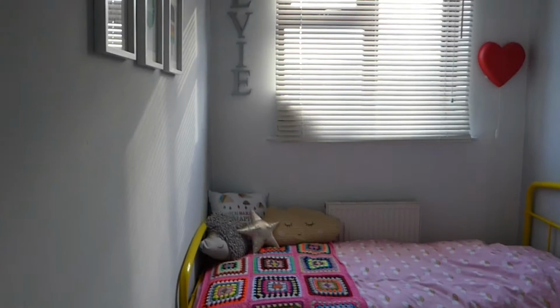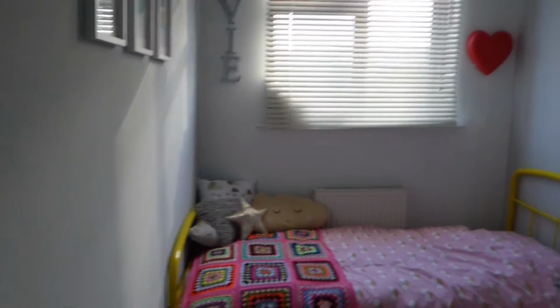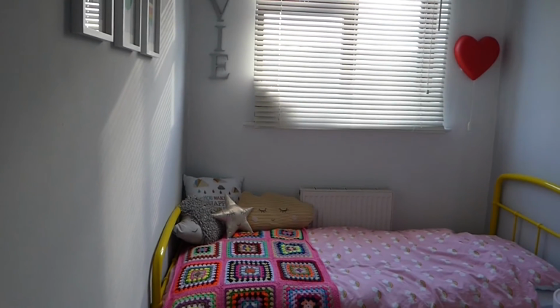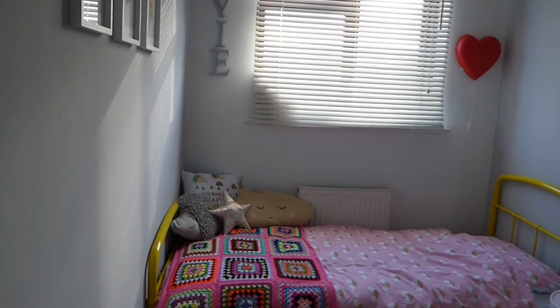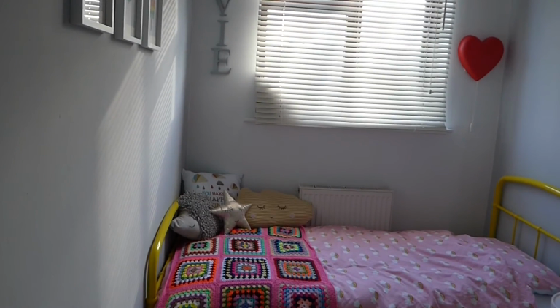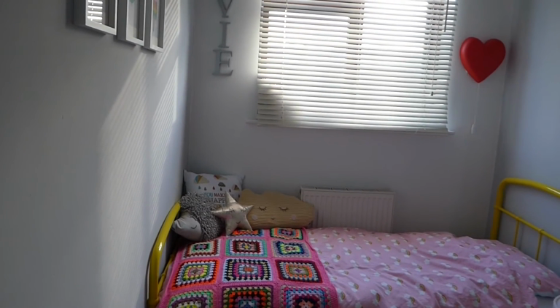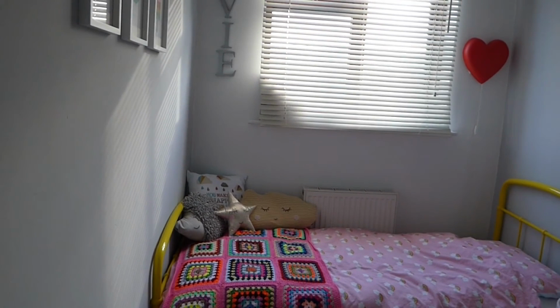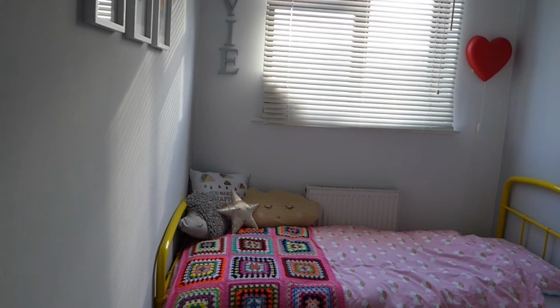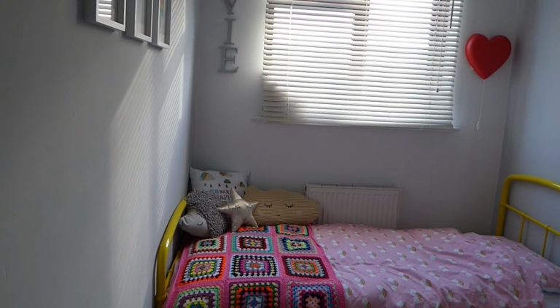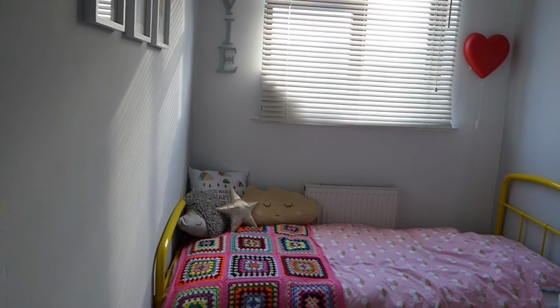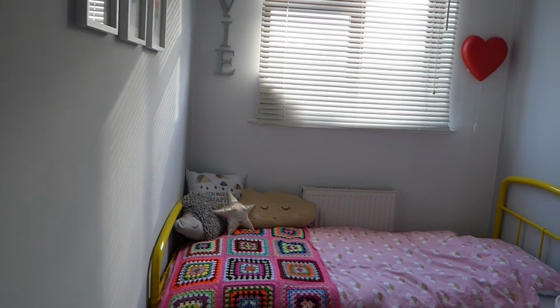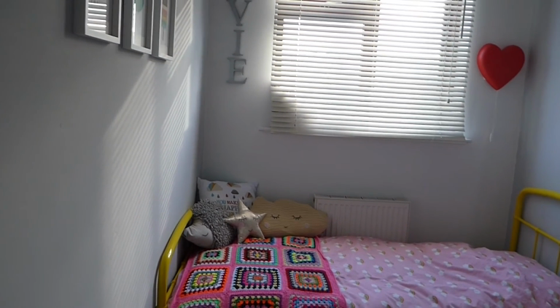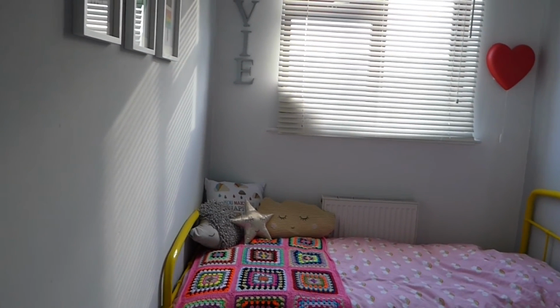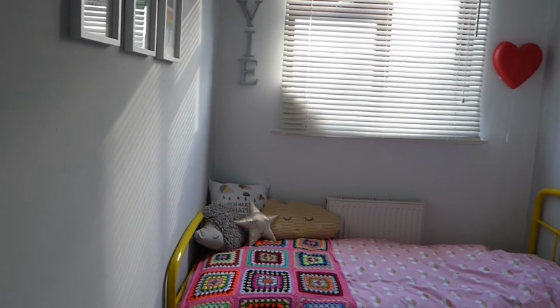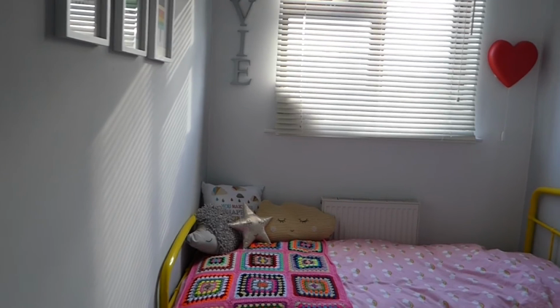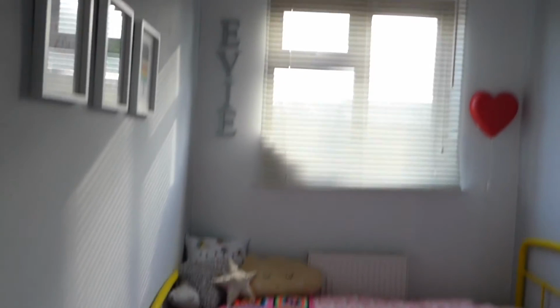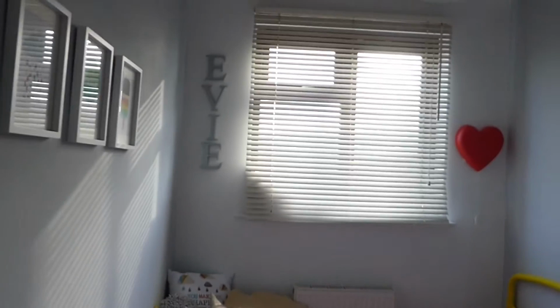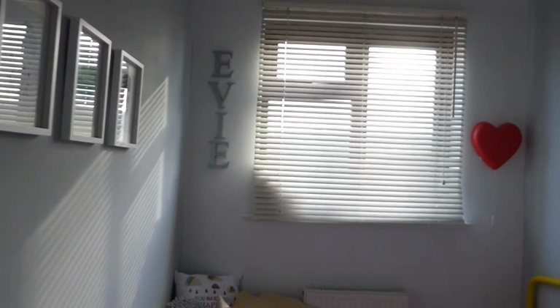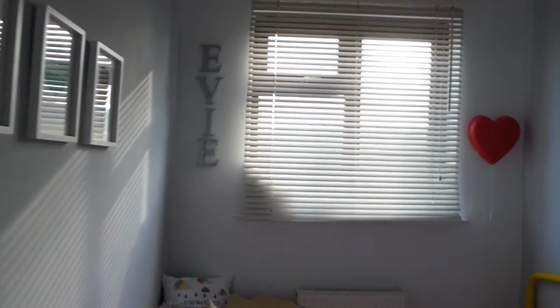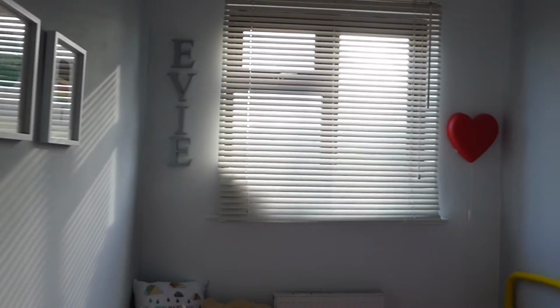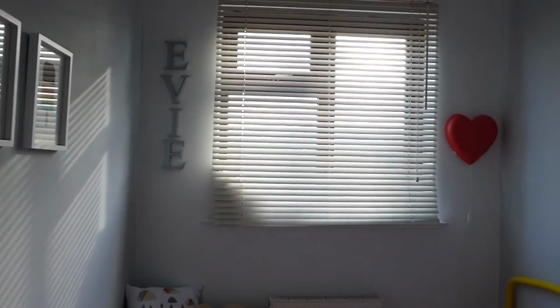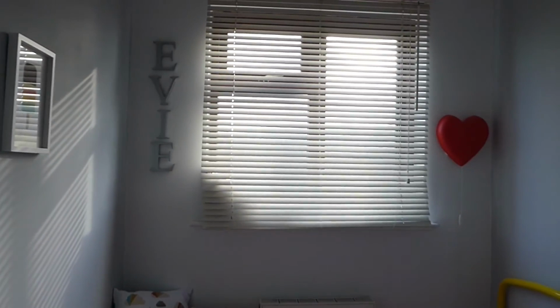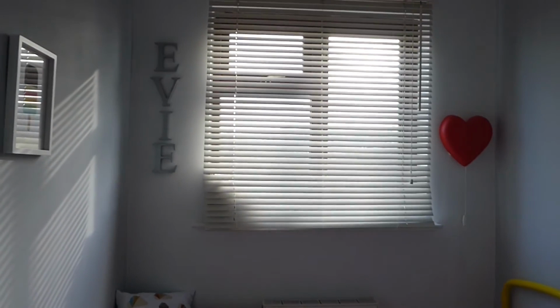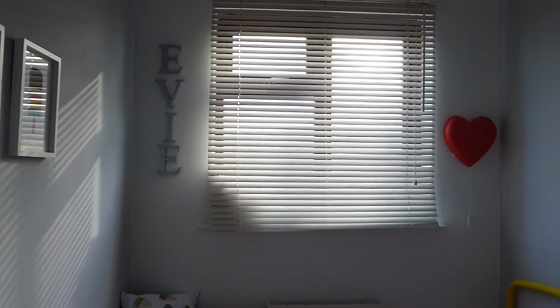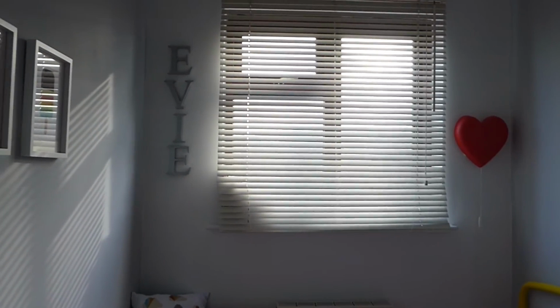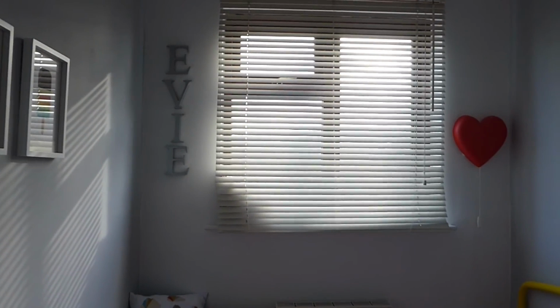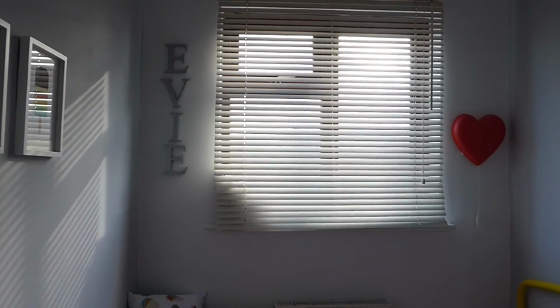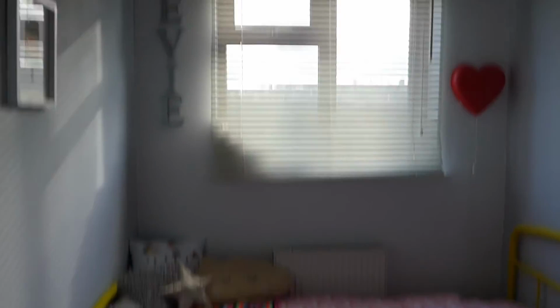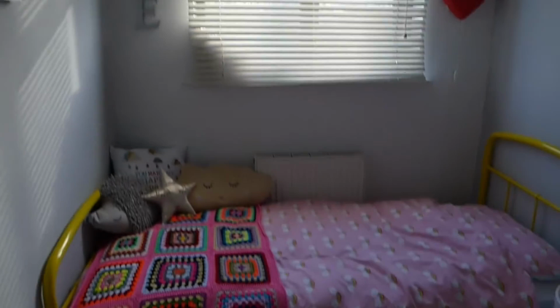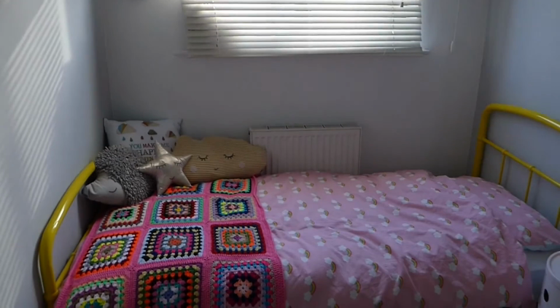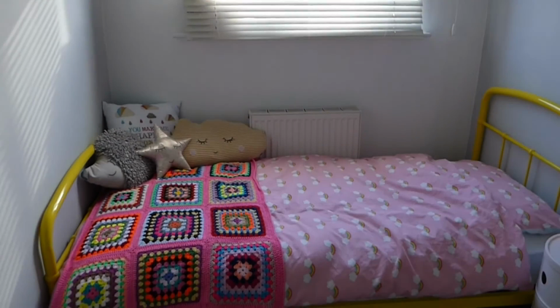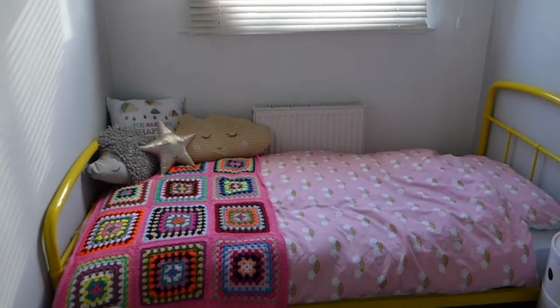Okay, so here I am stood at the door. As you go in, on that wall you've got the window and her bed.